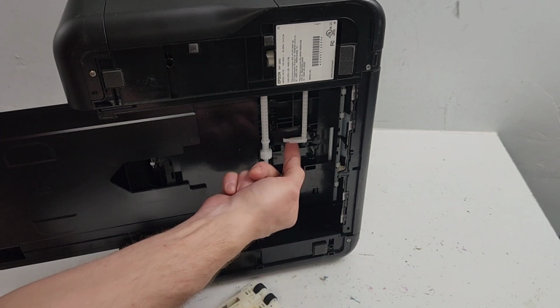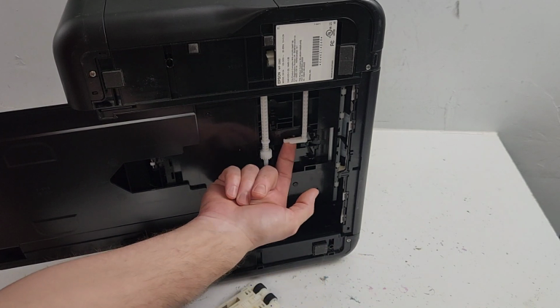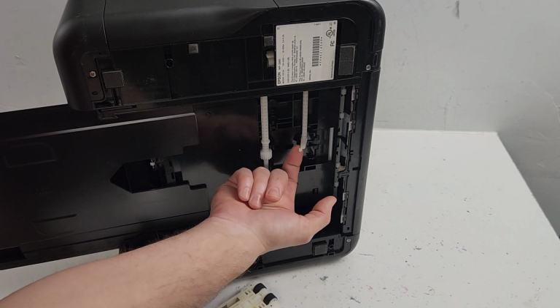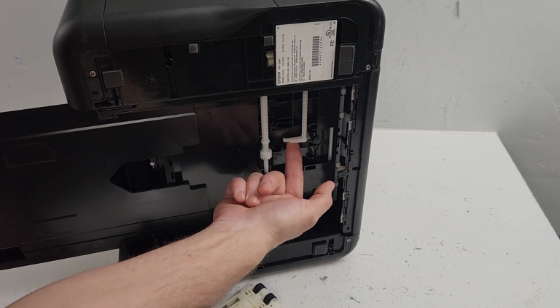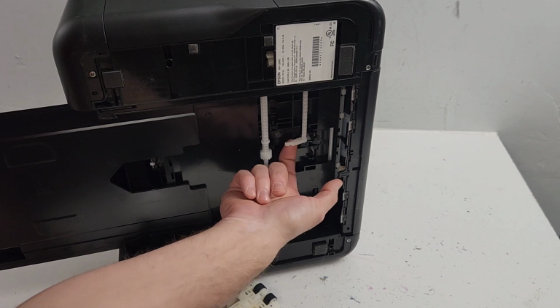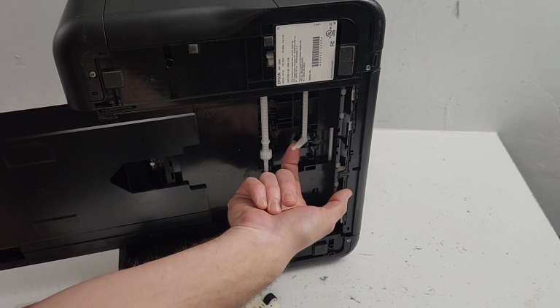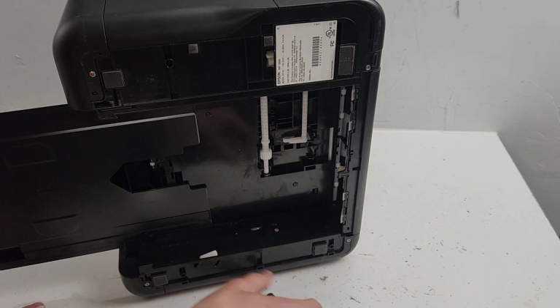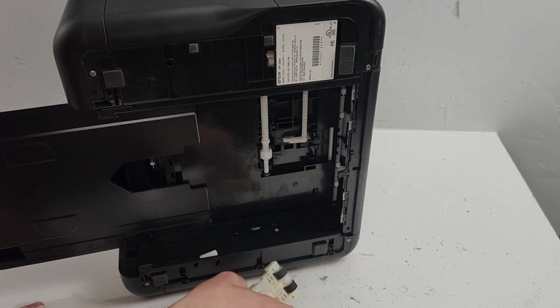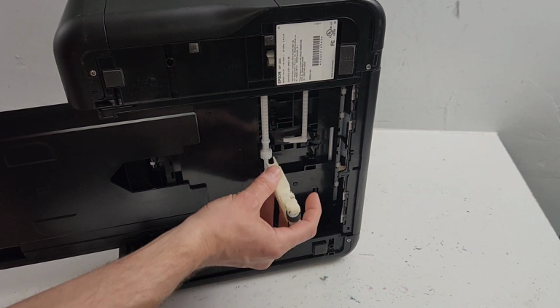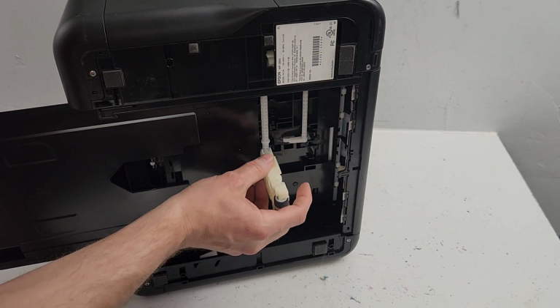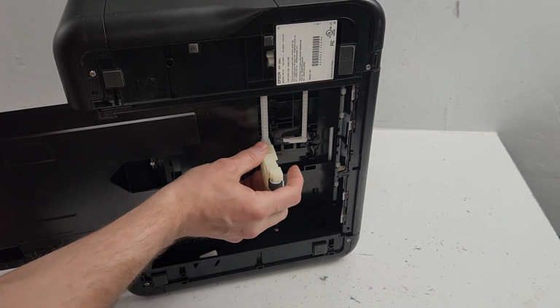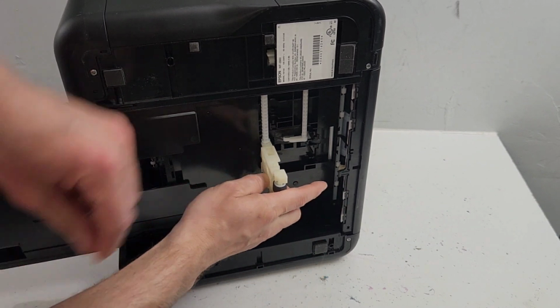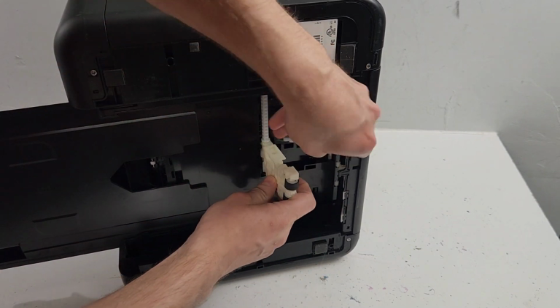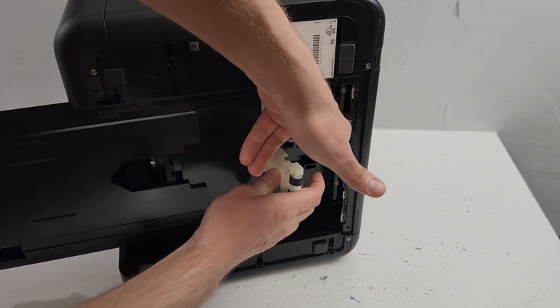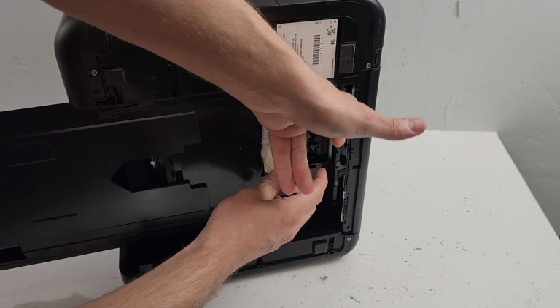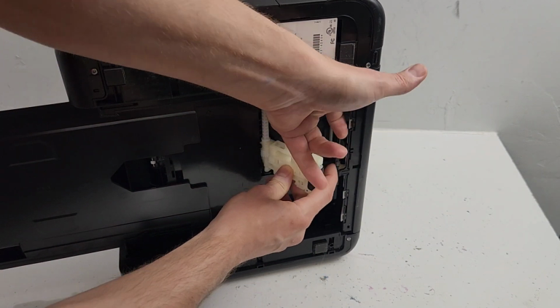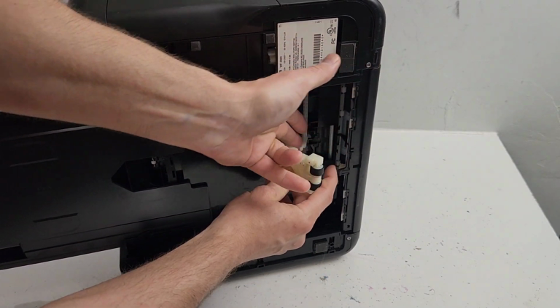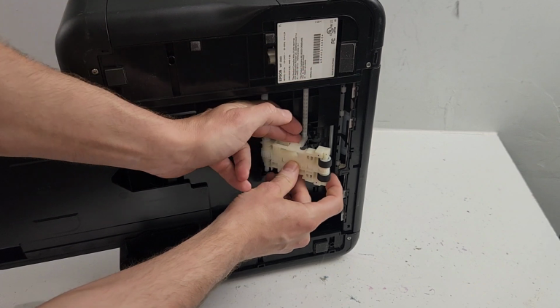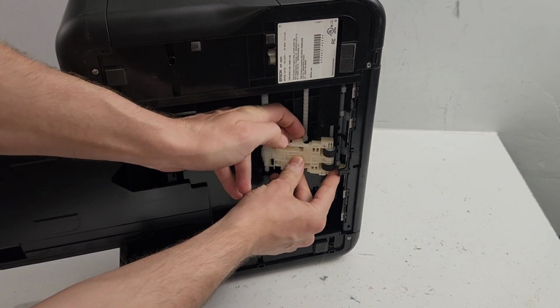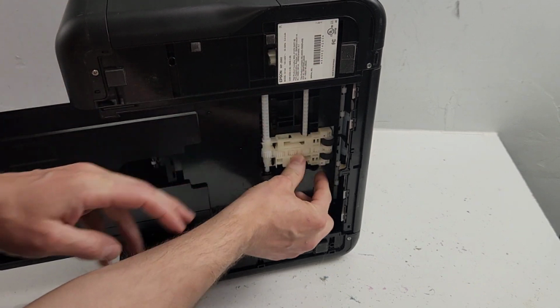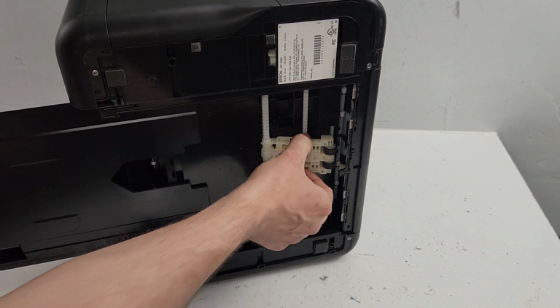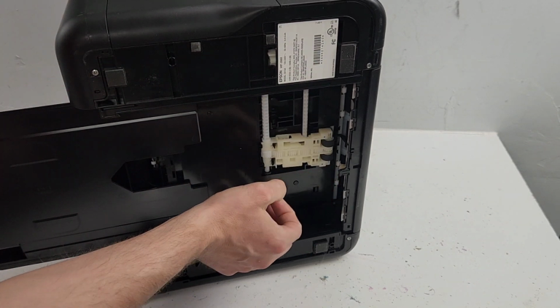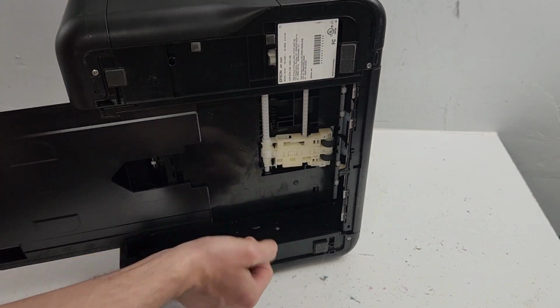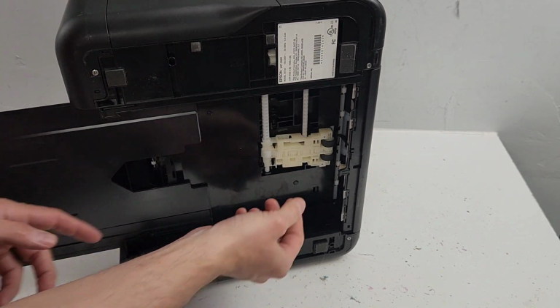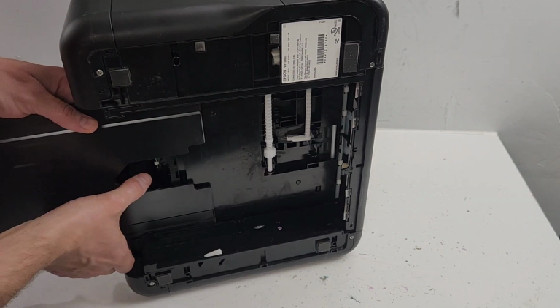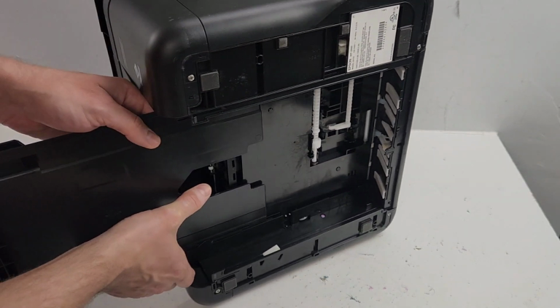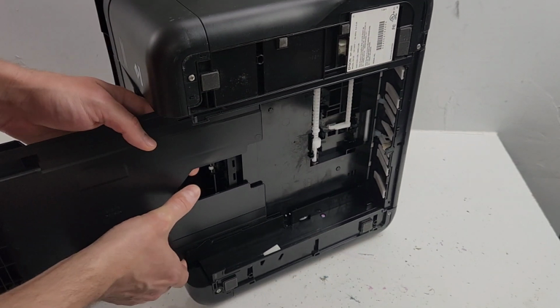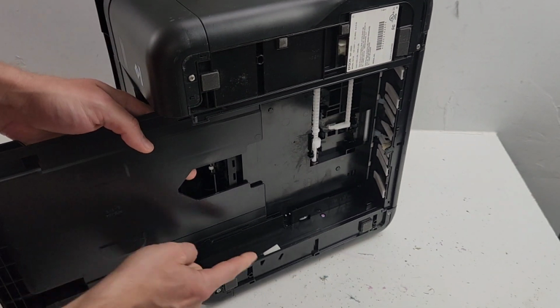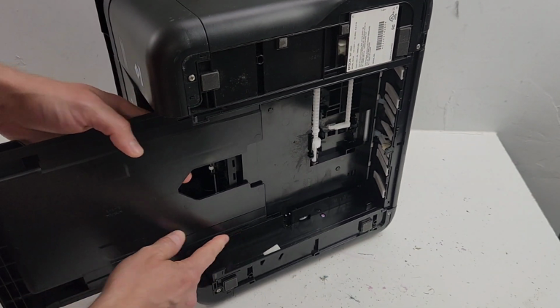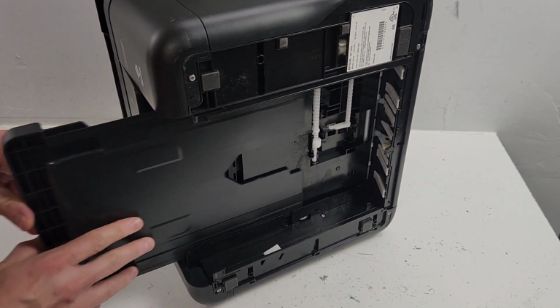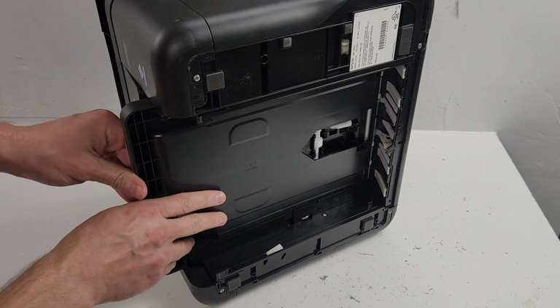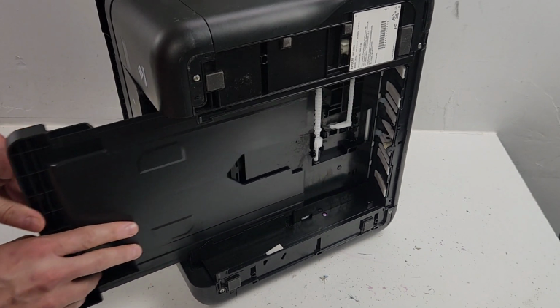This is the latch that you'll just need to pull back. To install it, just pull it in and lift the latch and you have it in place. Since we're here, let's go ahead and remove this paper output tray.